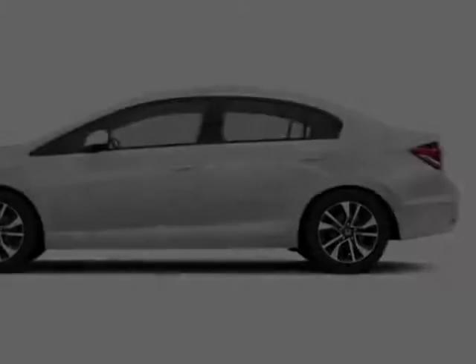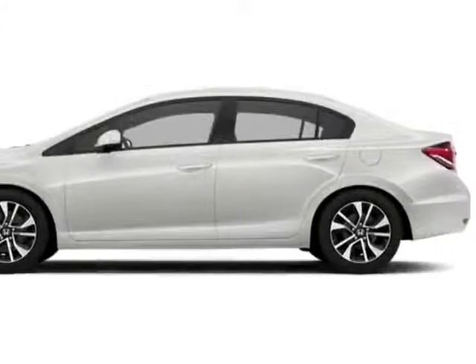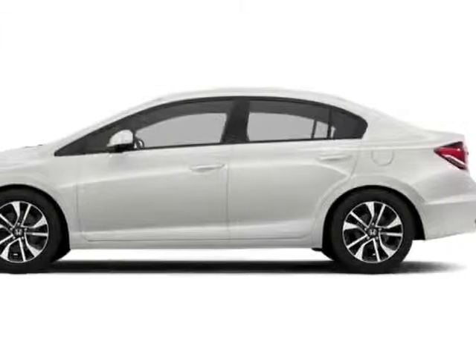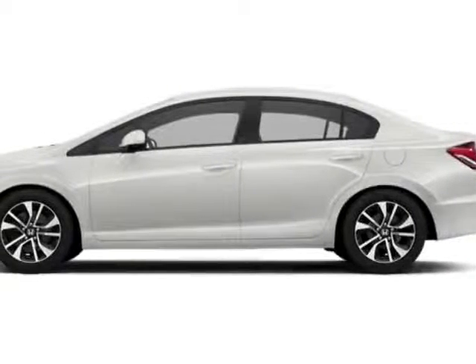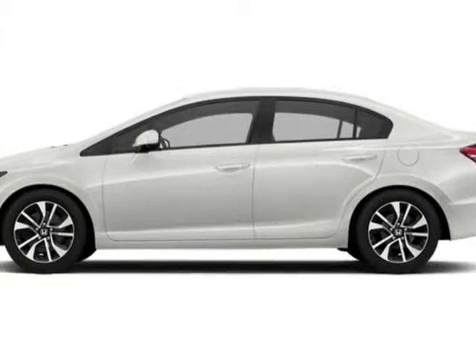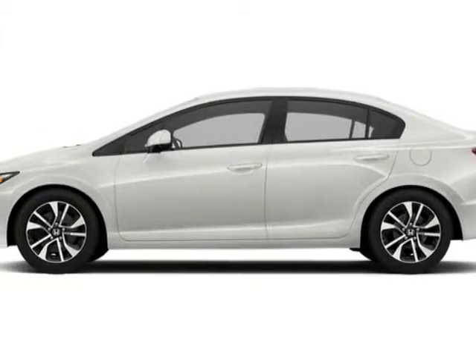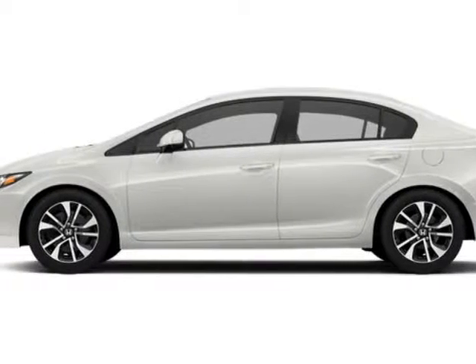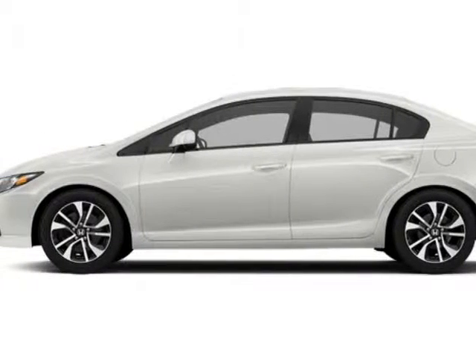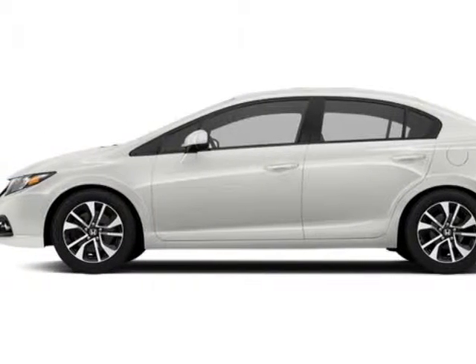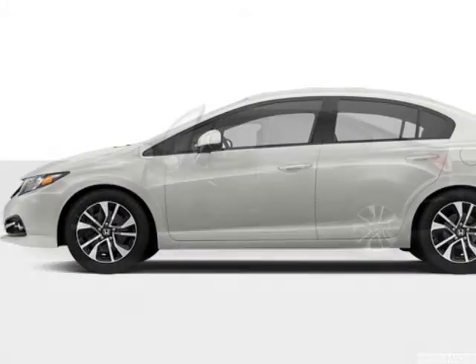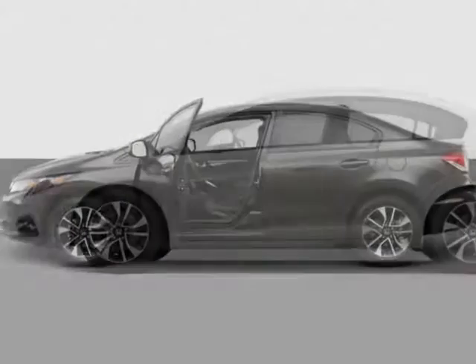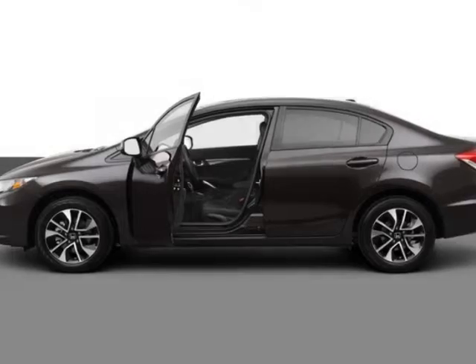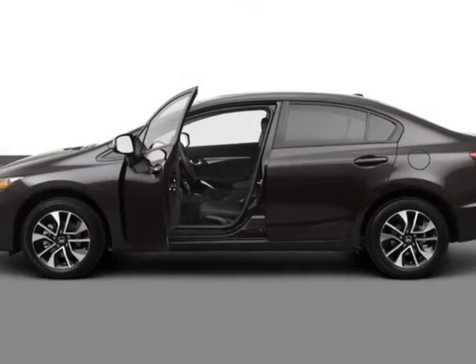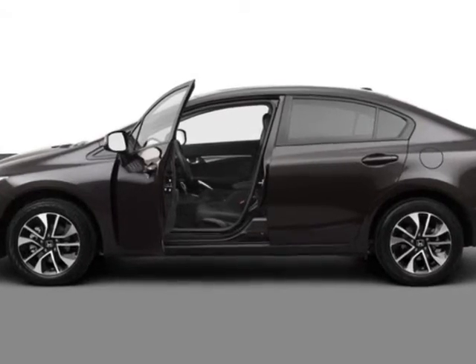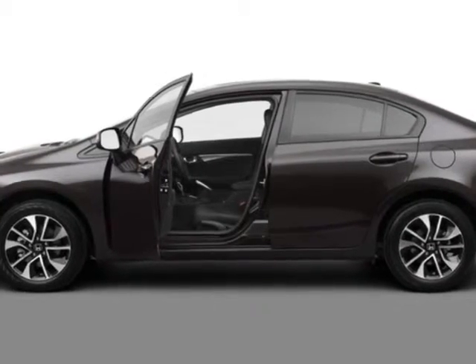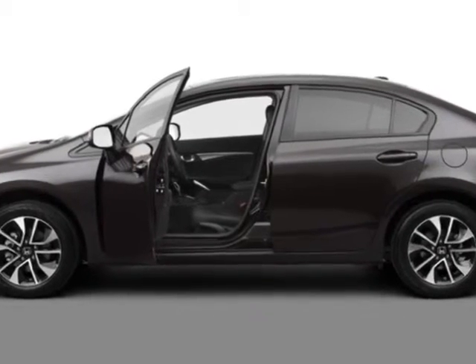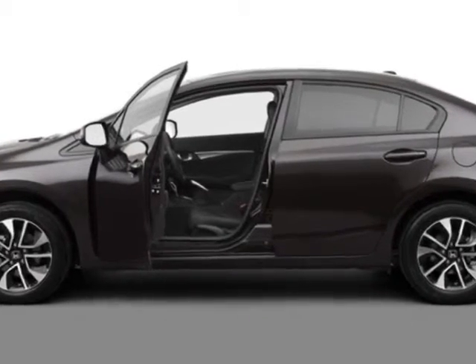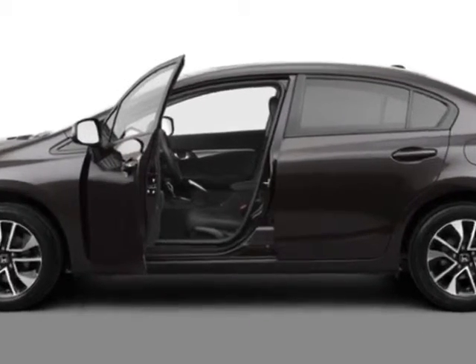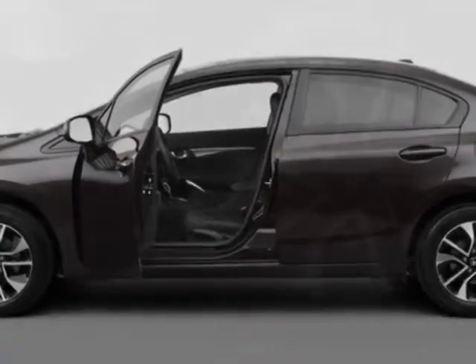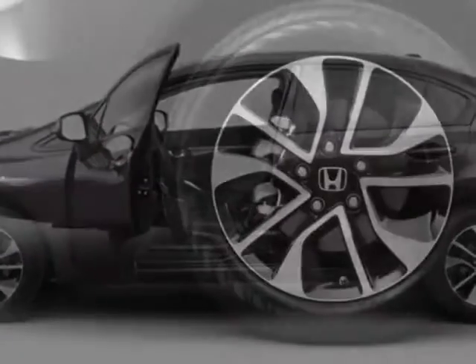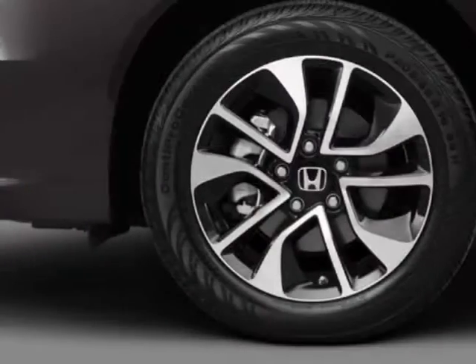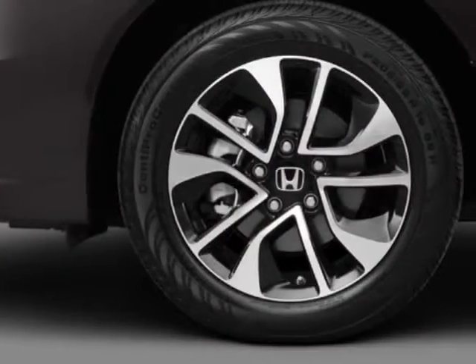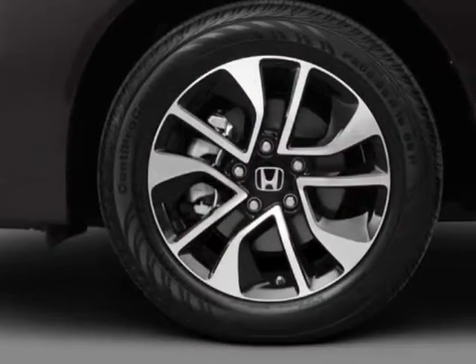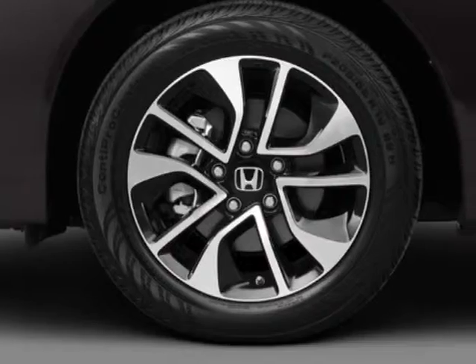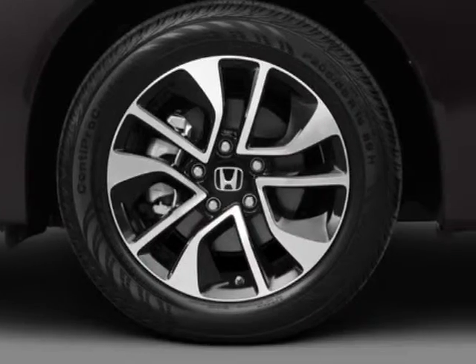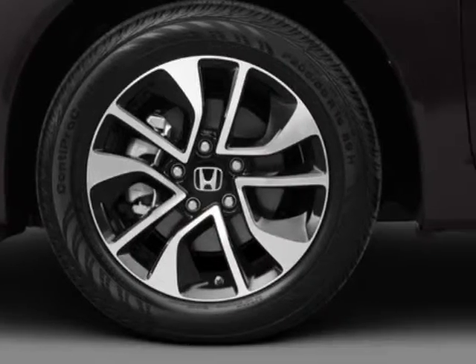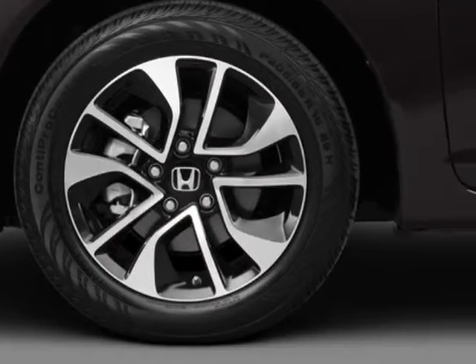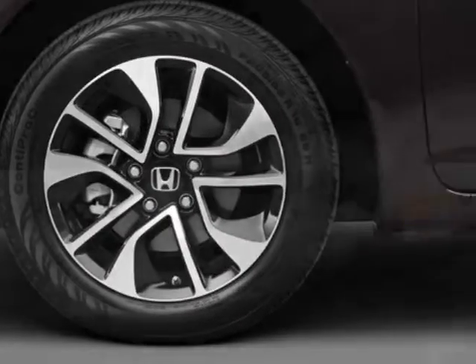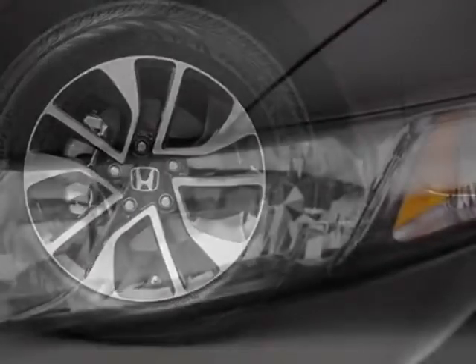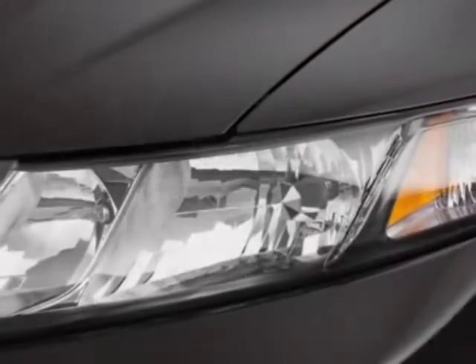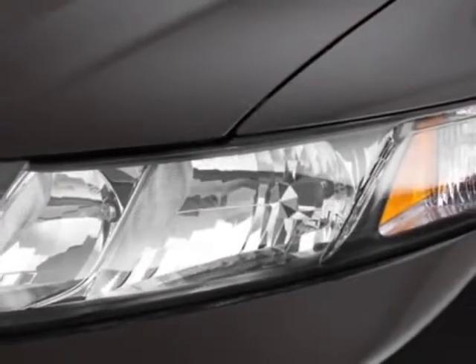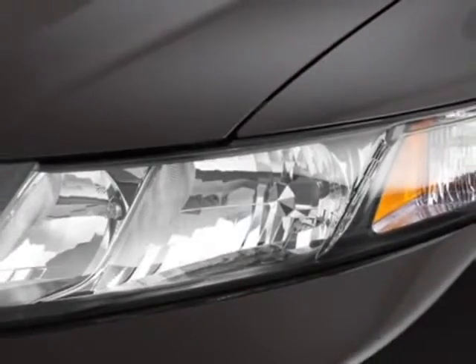Check out this new 2013 Honda Civic Sedan. For your protection, this vehicle has a full factory warranty. This vehicle gets an estimated 28 miles per gallon in the city and an estimated 39 on the highway.